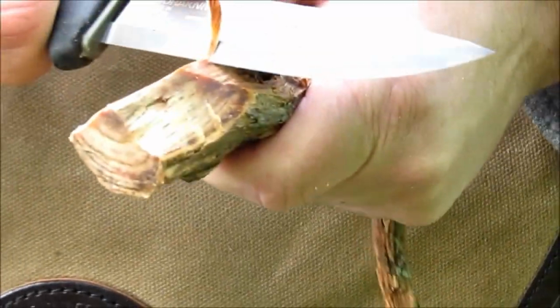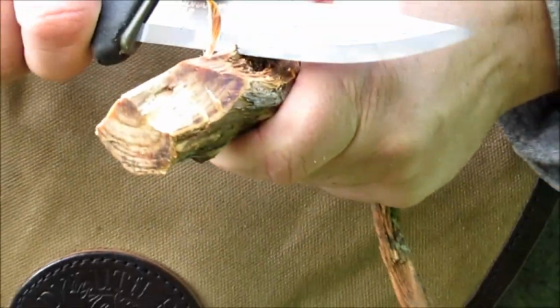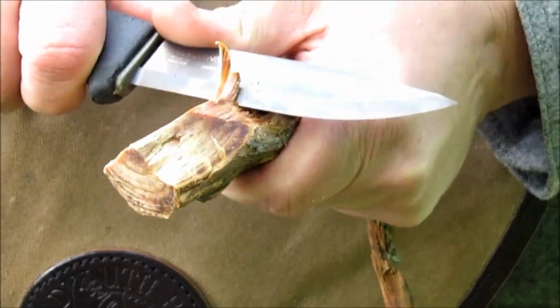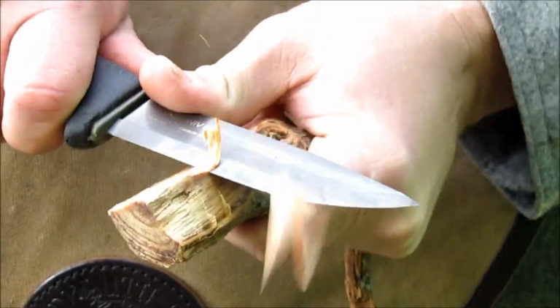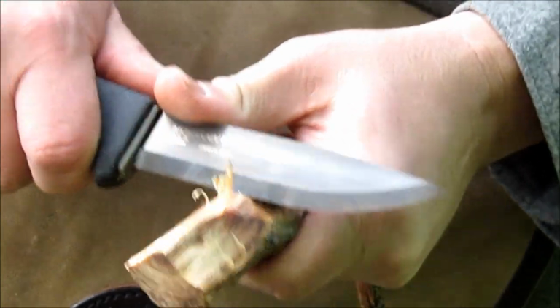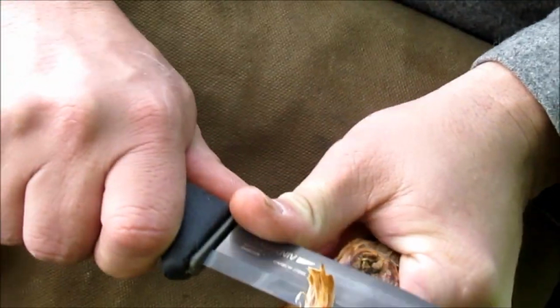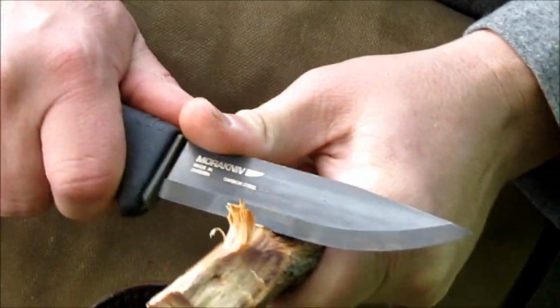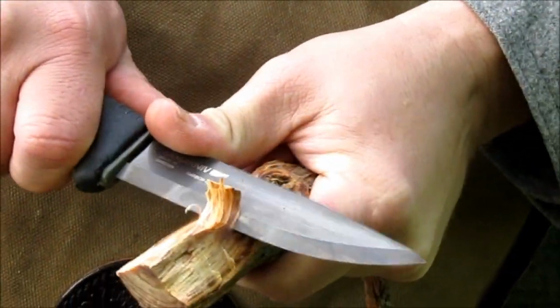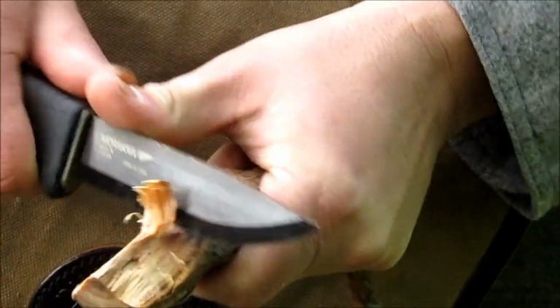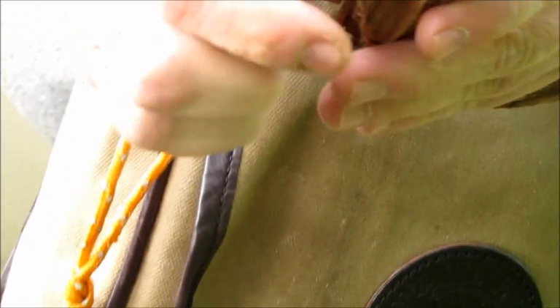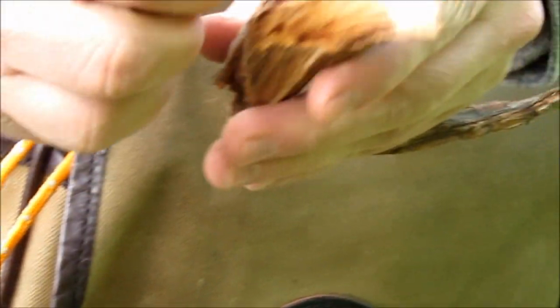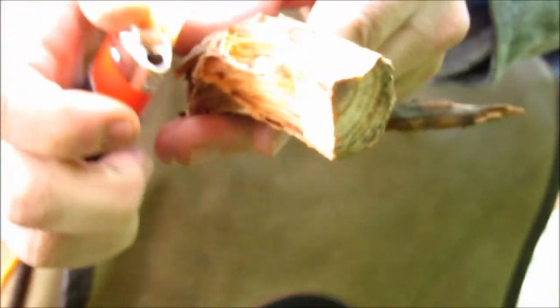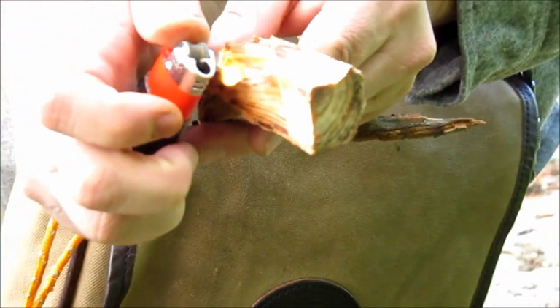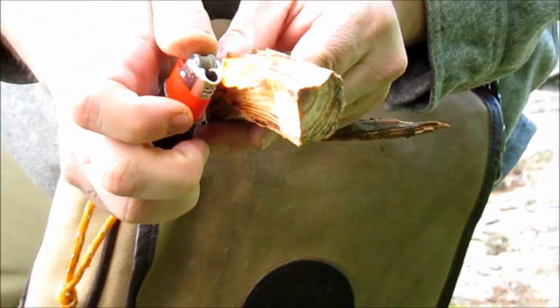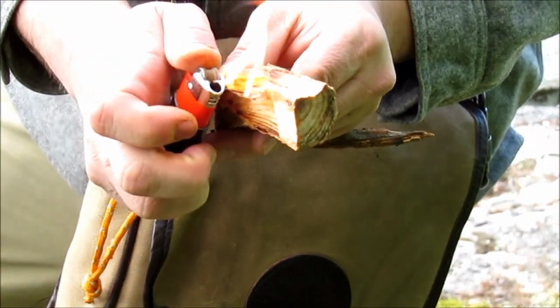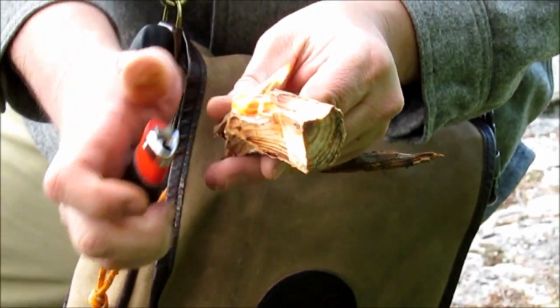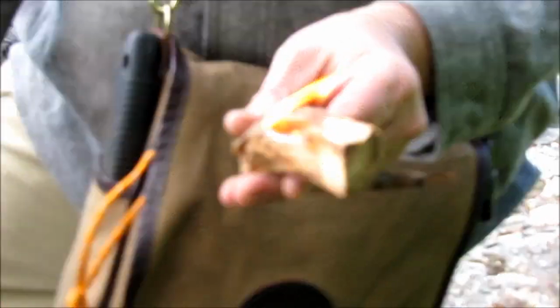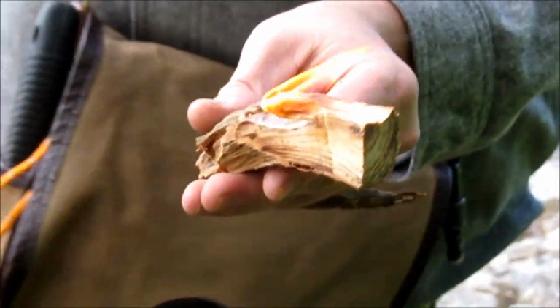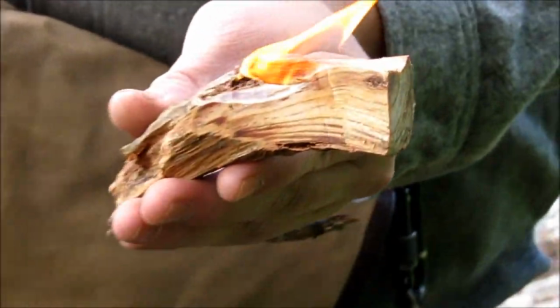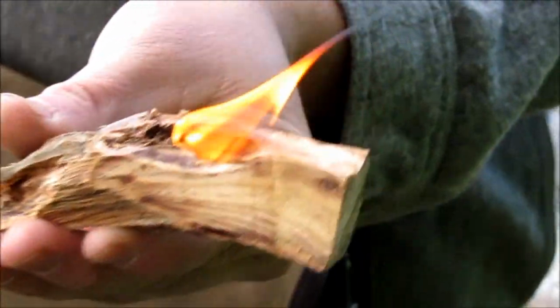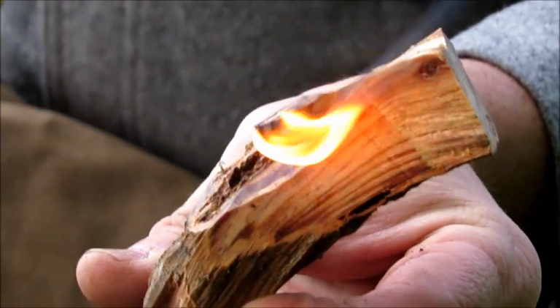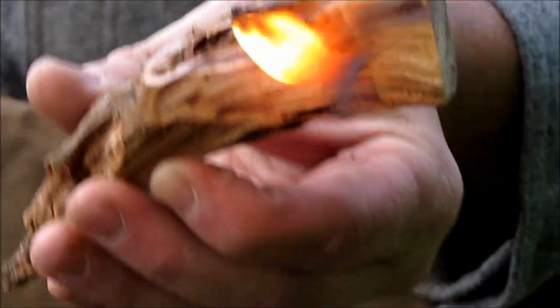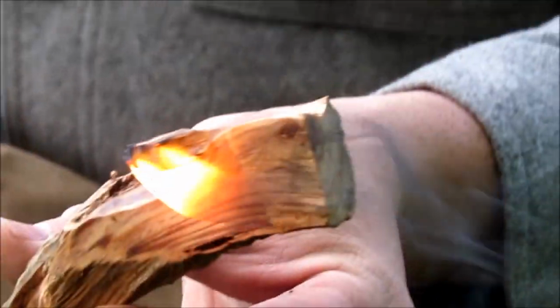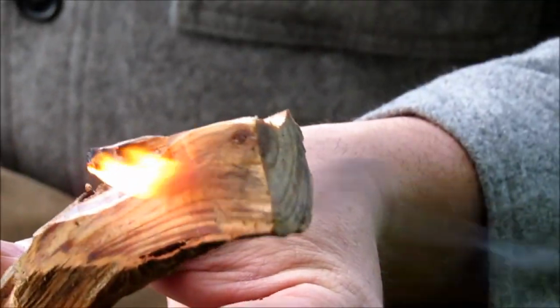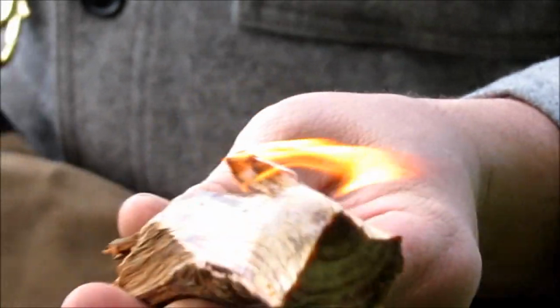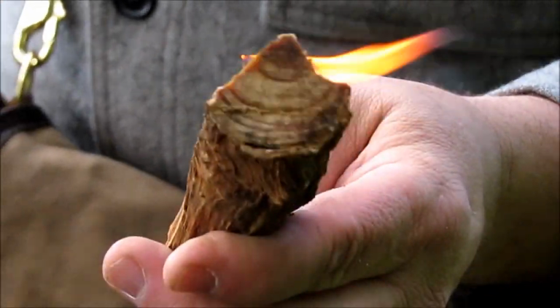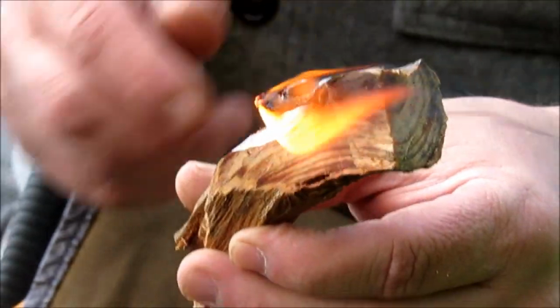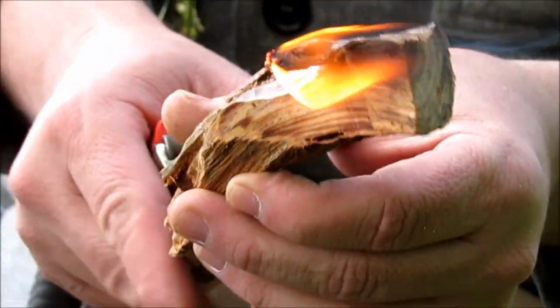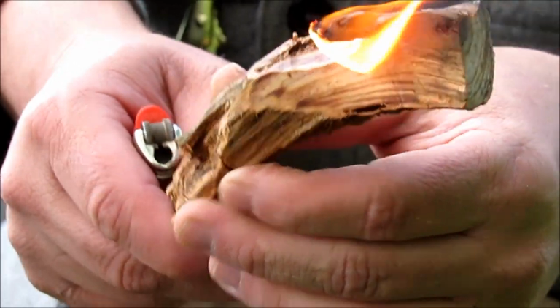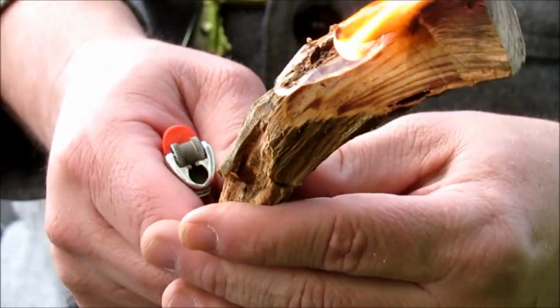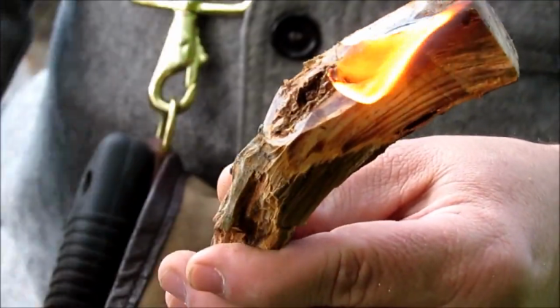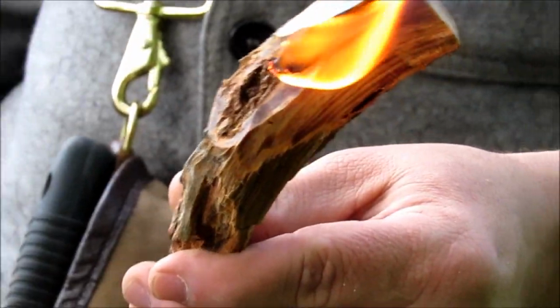Now you can just shave off a couple little pieces of this. This is an excellent fire starter. You could actually make a torch out of this thing if you needed to.